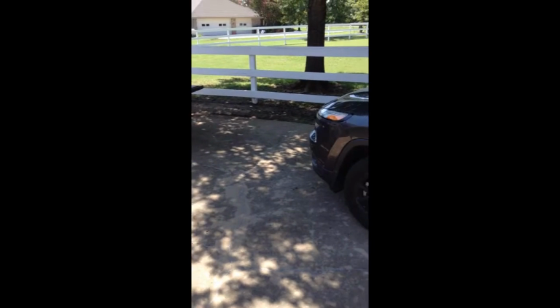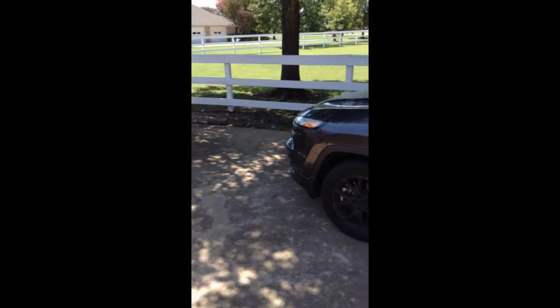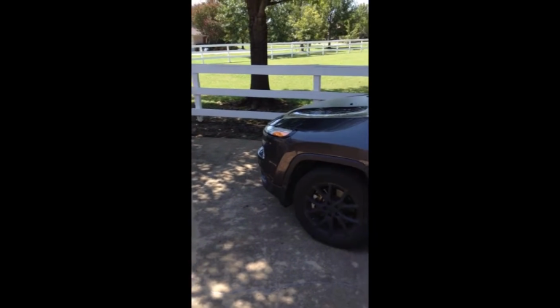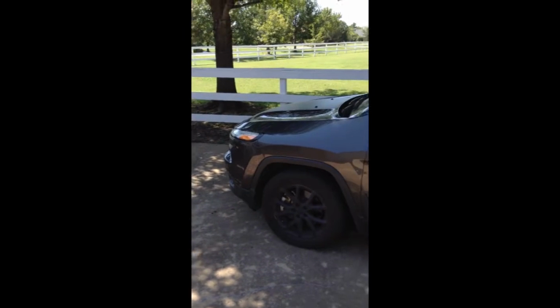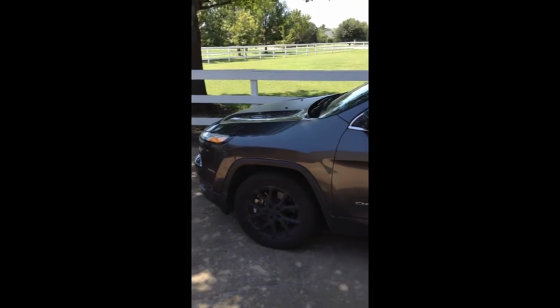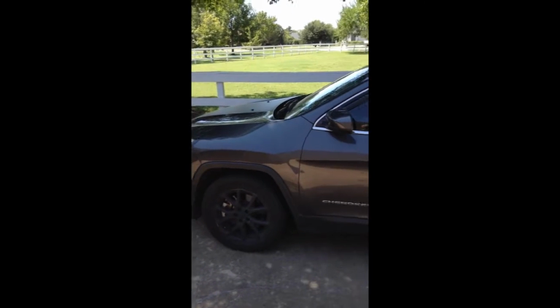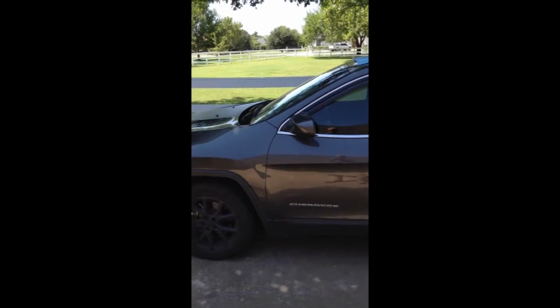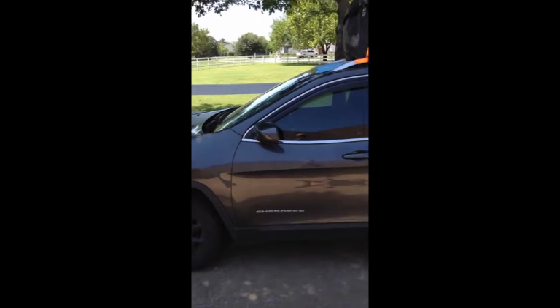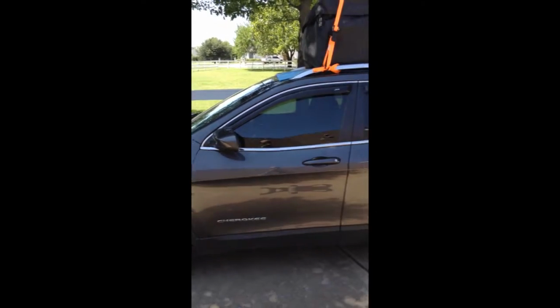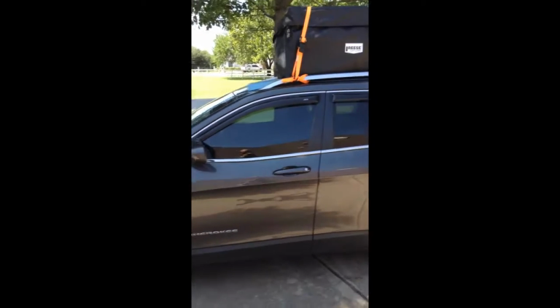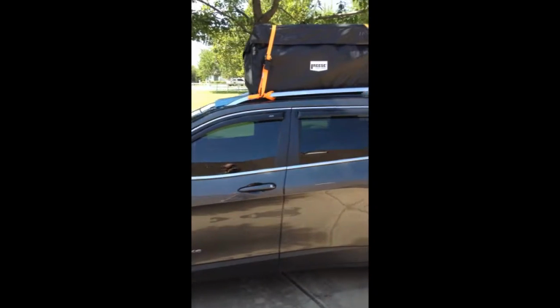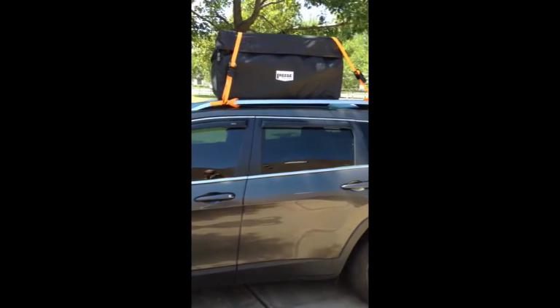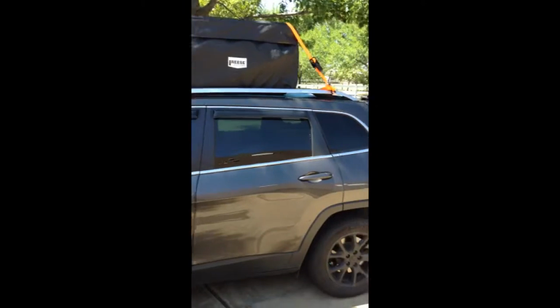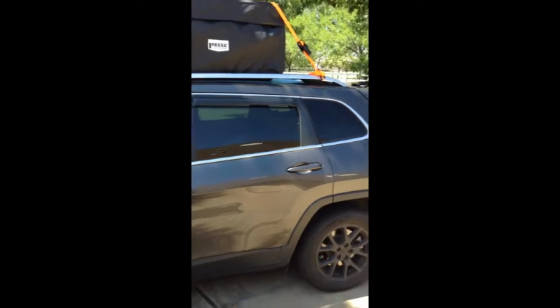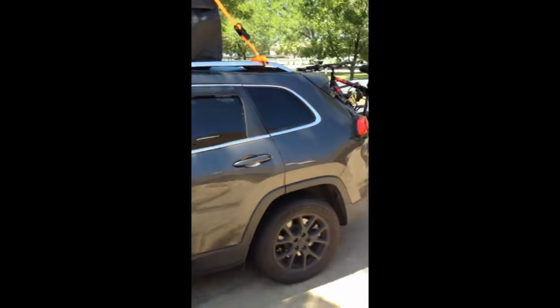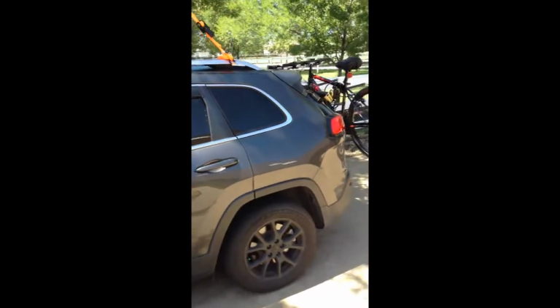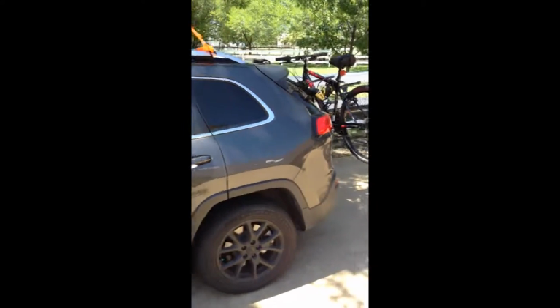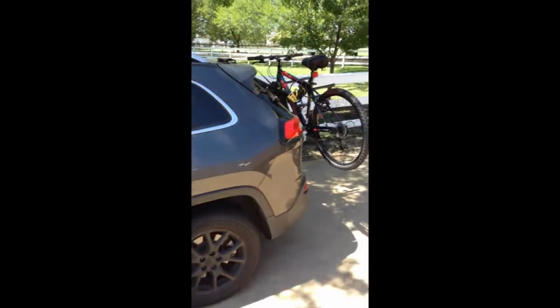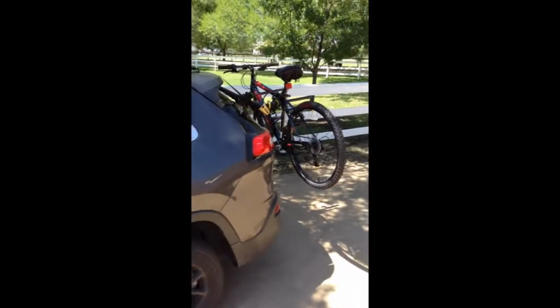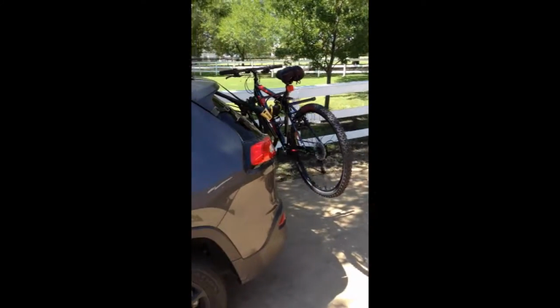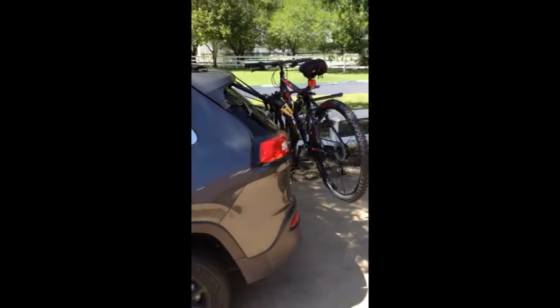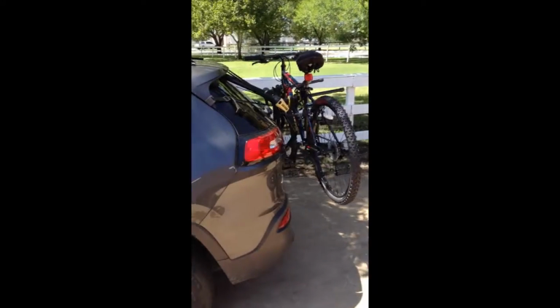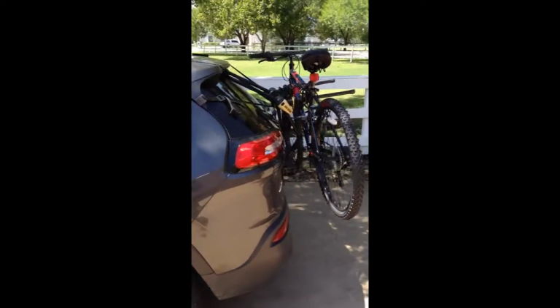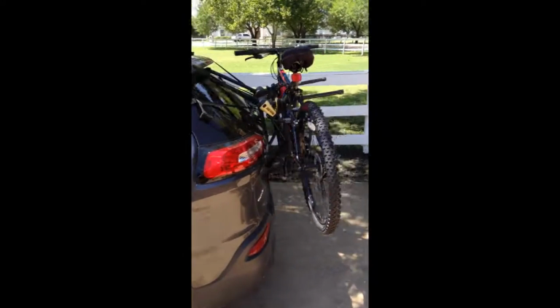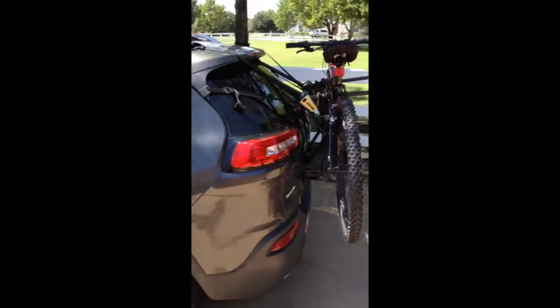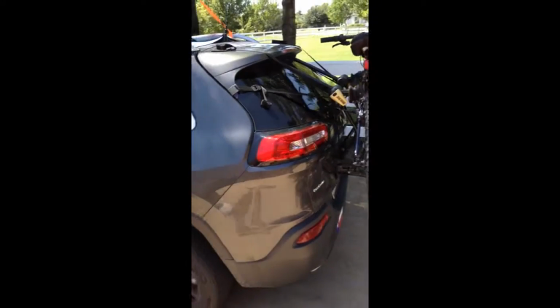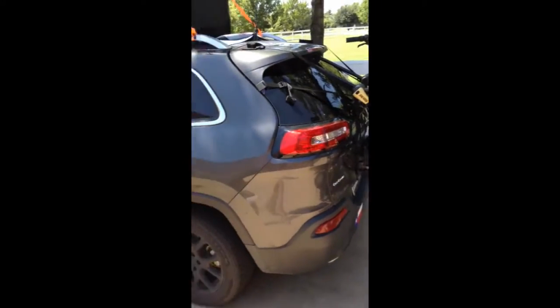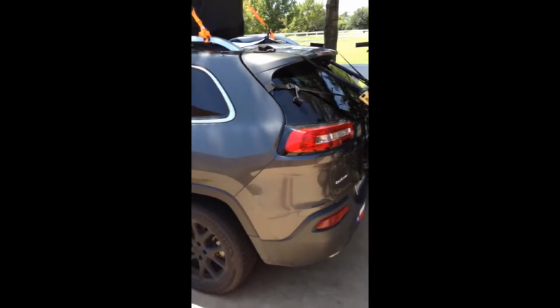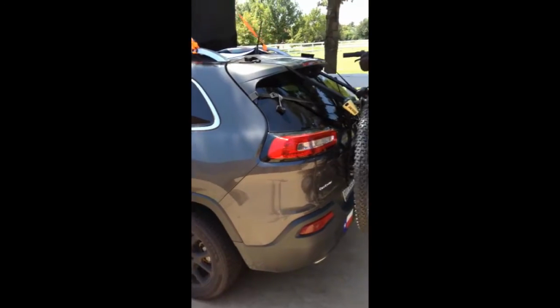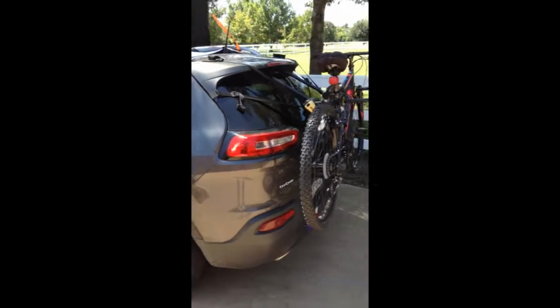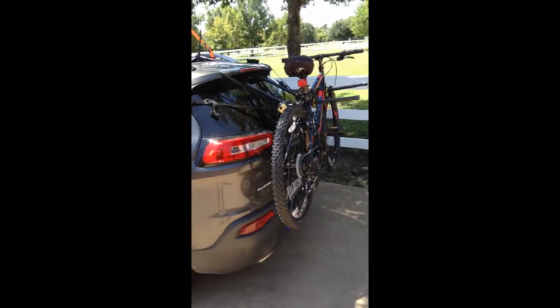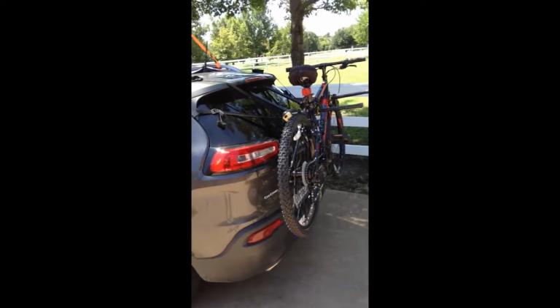And here we go — I've got everything loaded on, loaded in, and loaded in back of. So now I just got to eat lunch and then I'll be on the road.